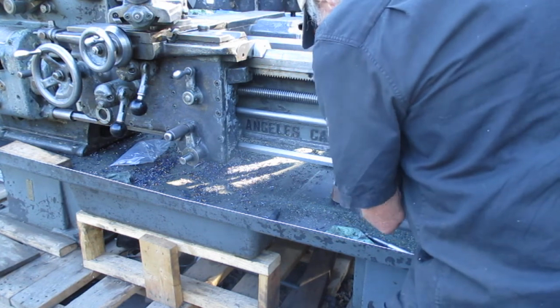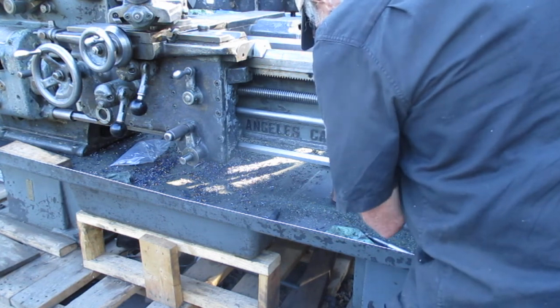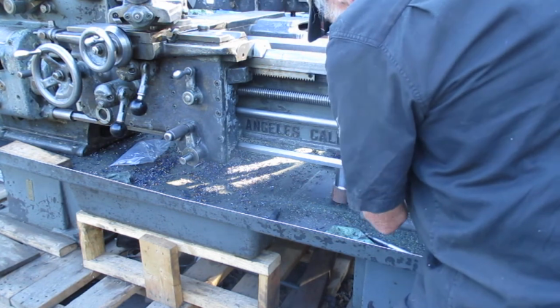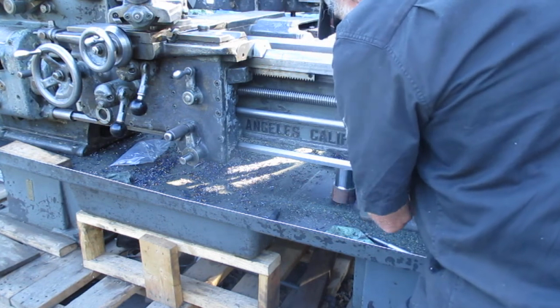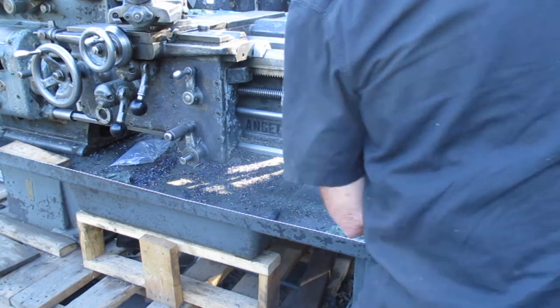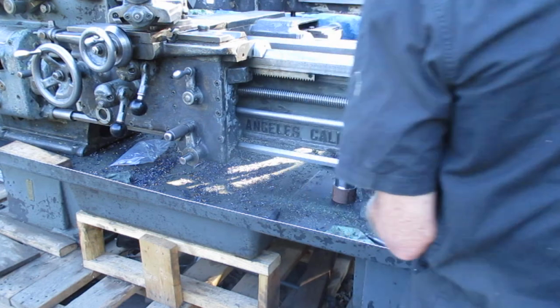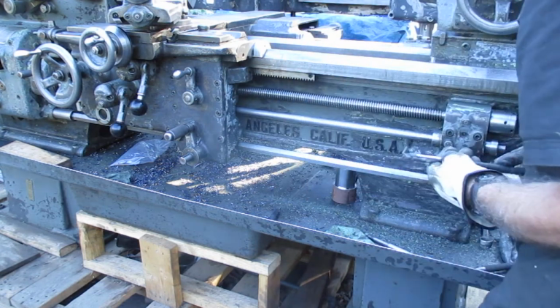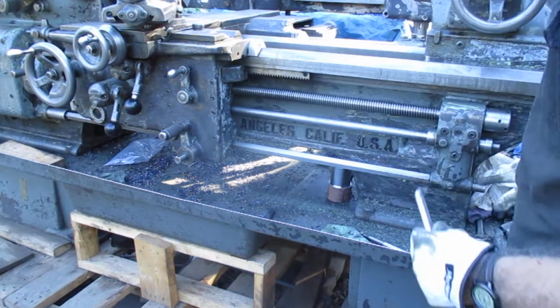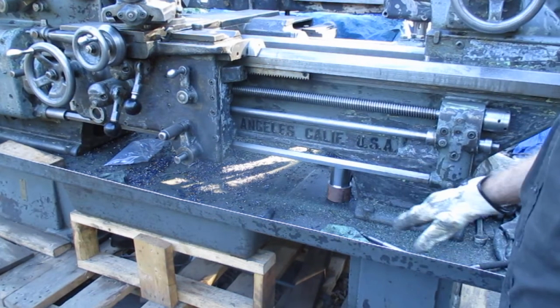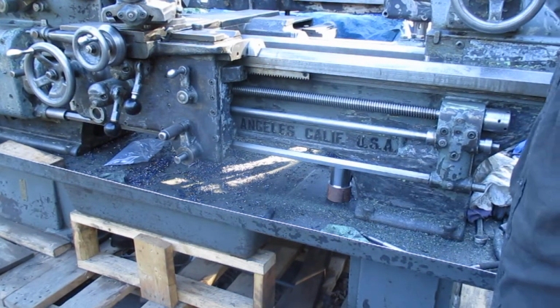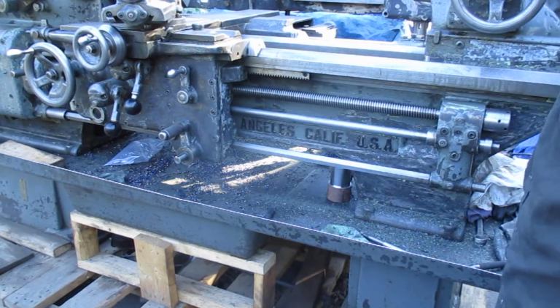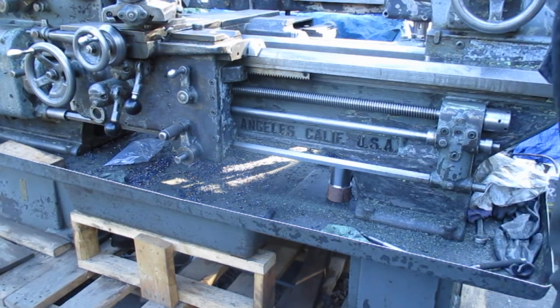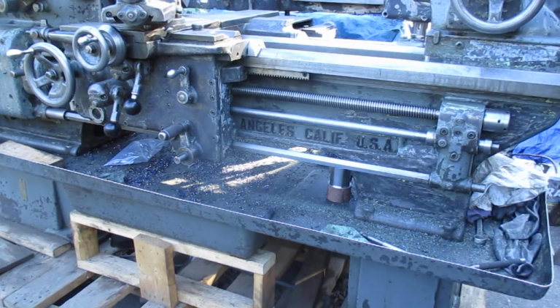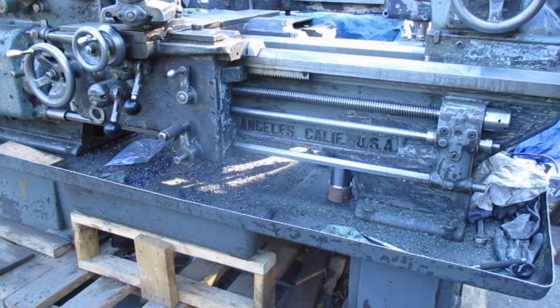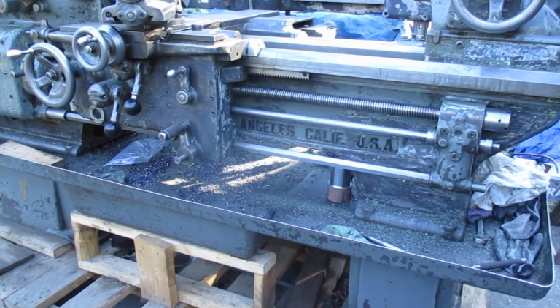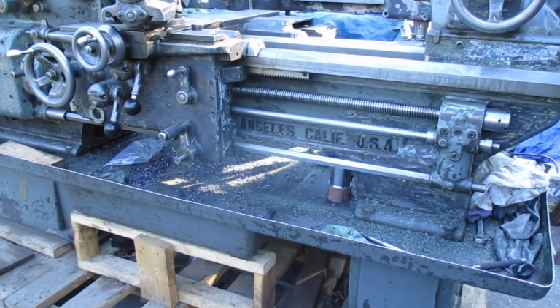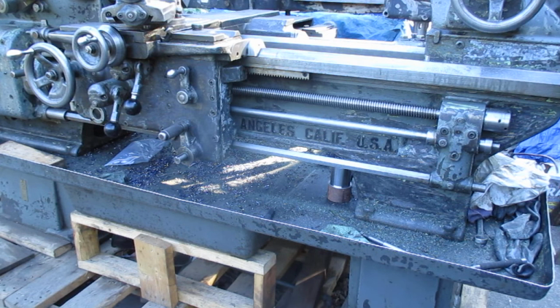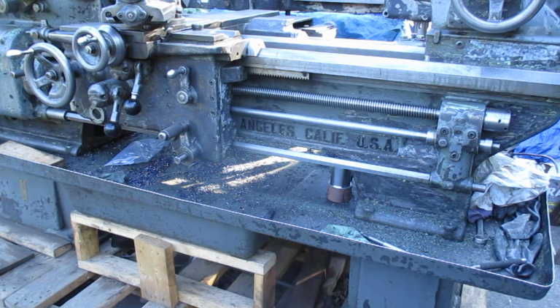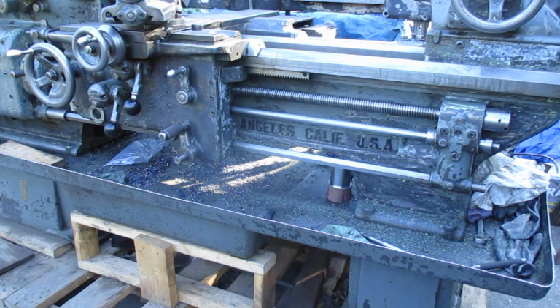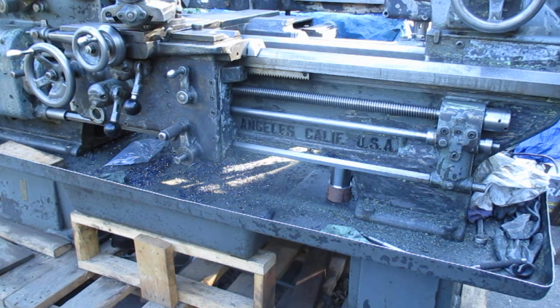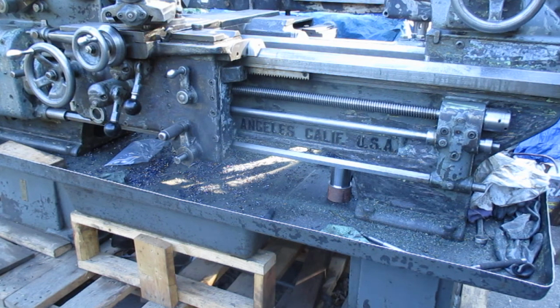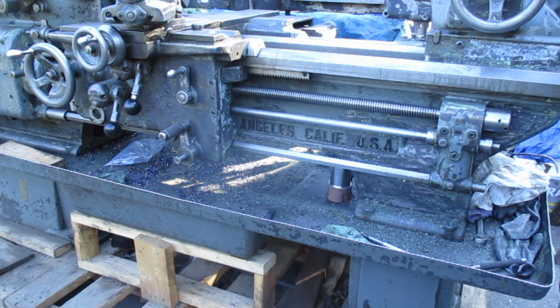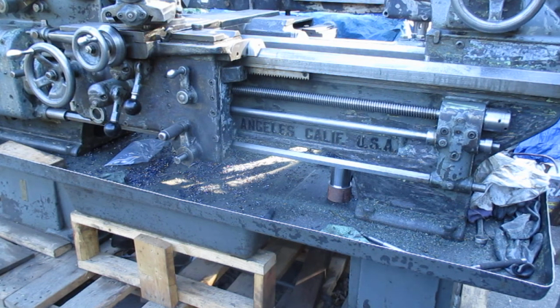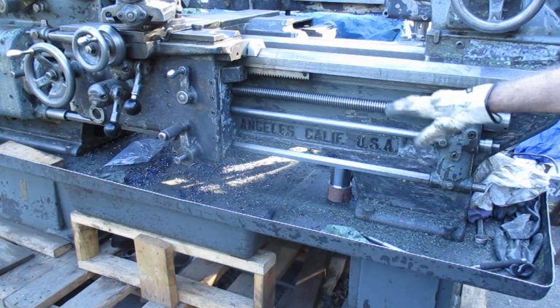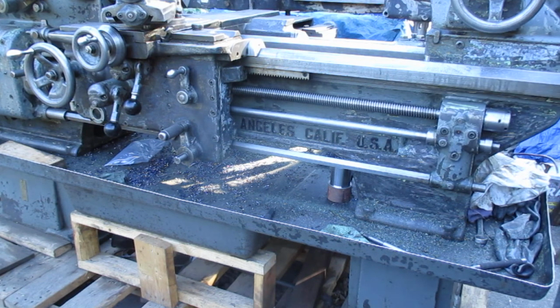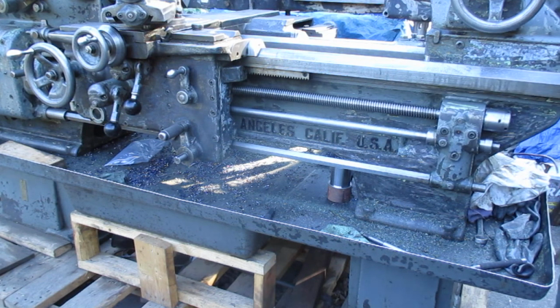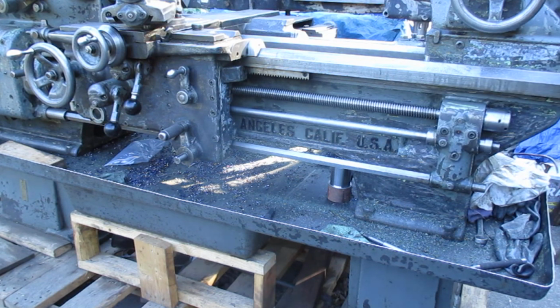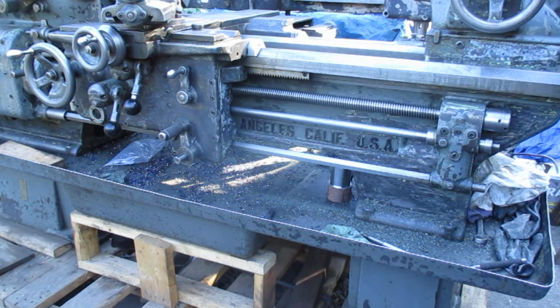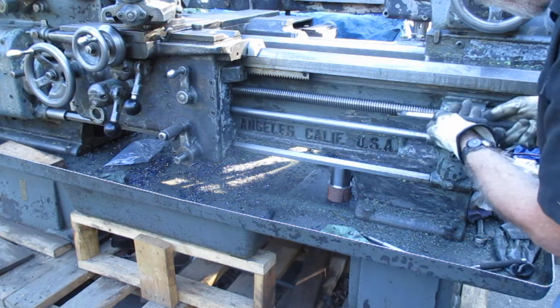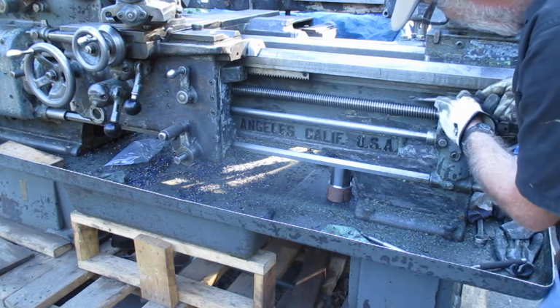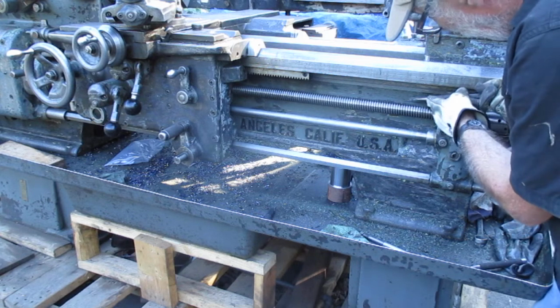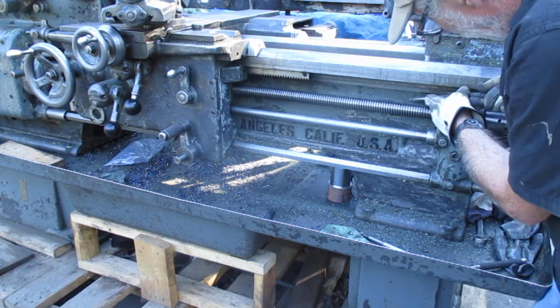When they can, they also grouted machines to the floor. People wonder why you grout machines to the floor — well, it's easy to mop up around machines that are grouted.